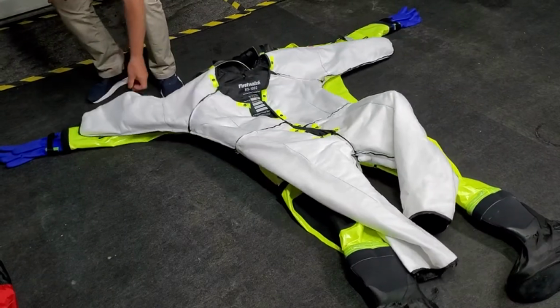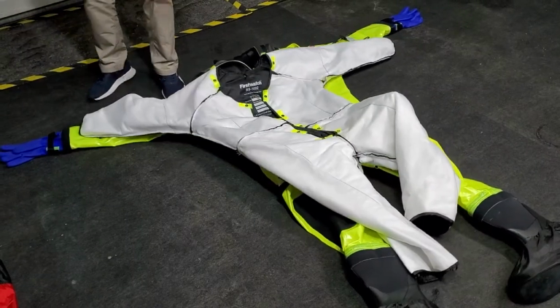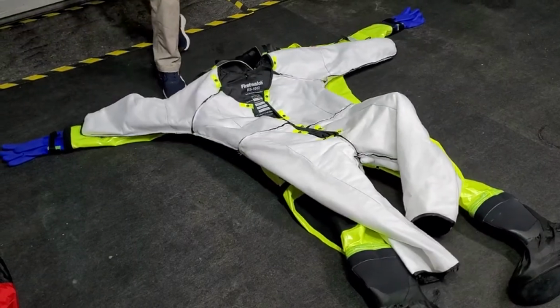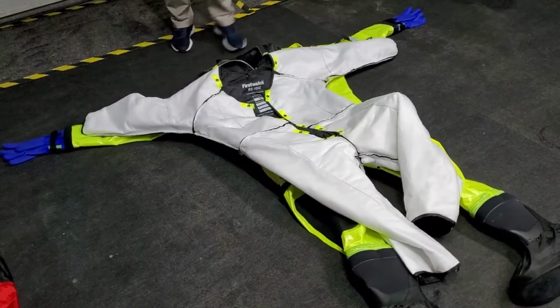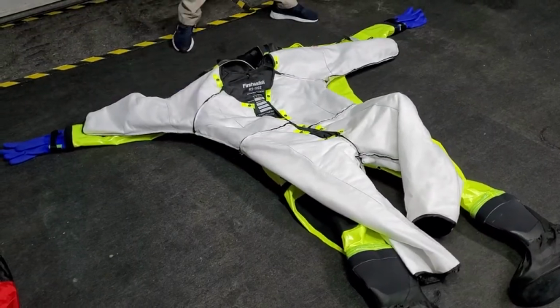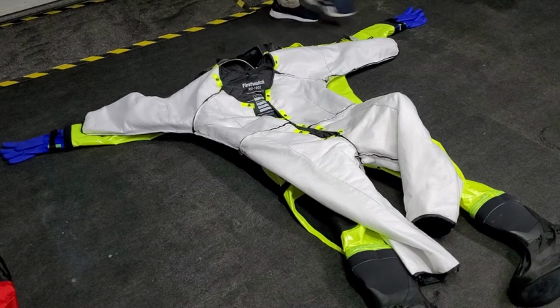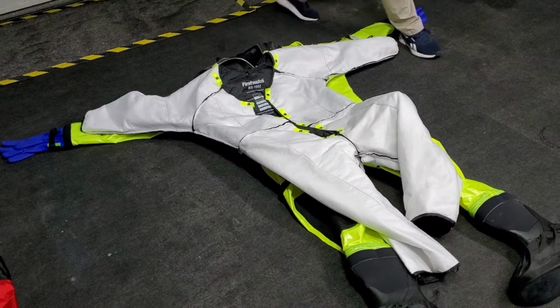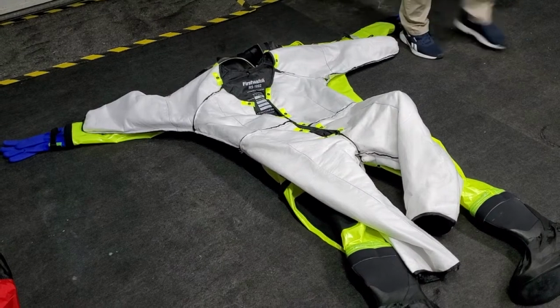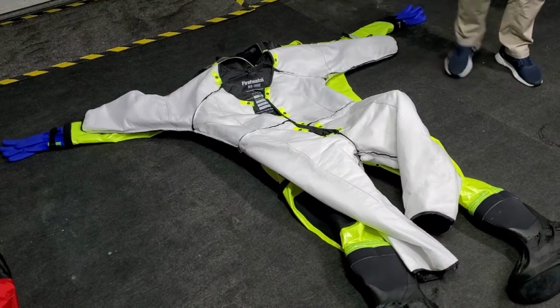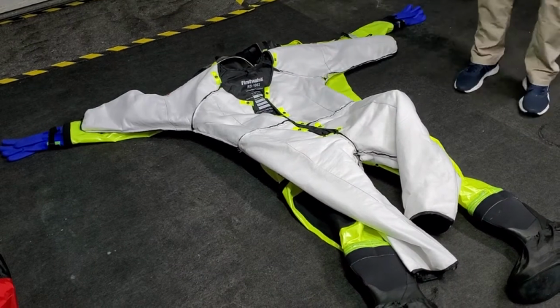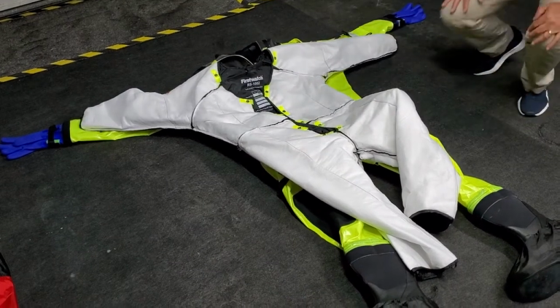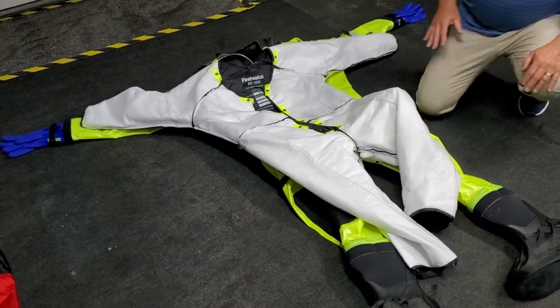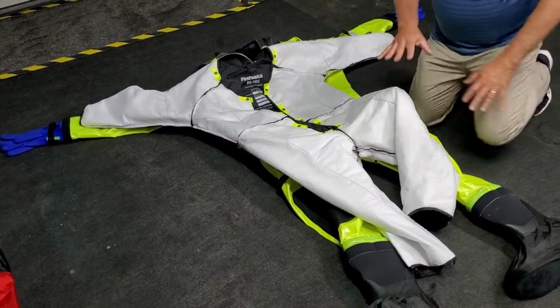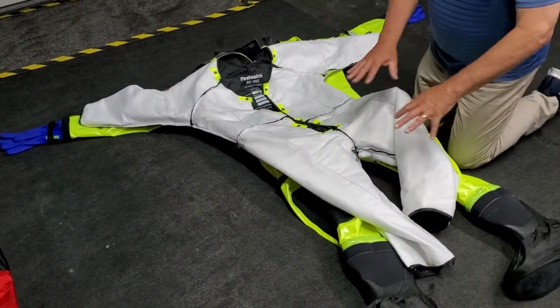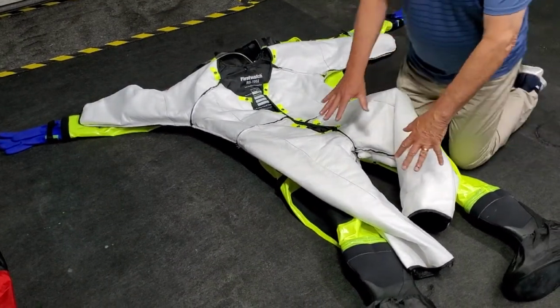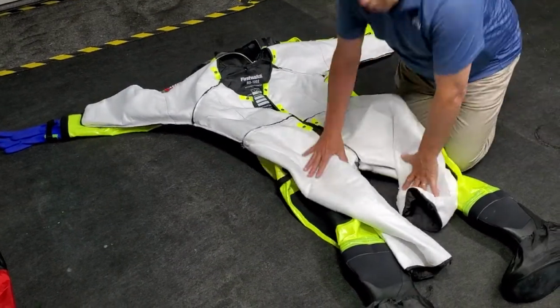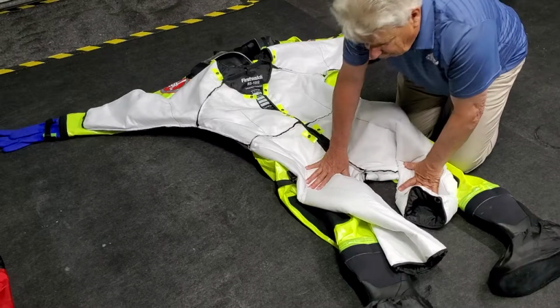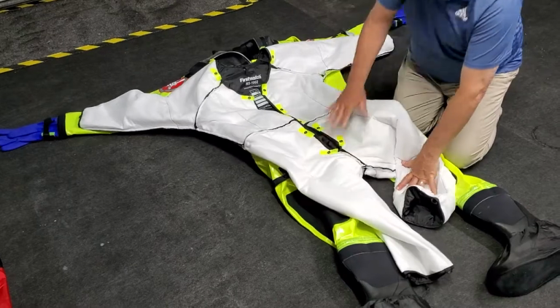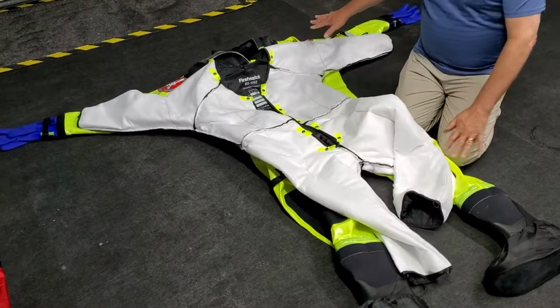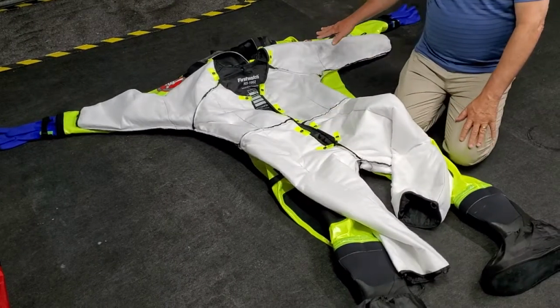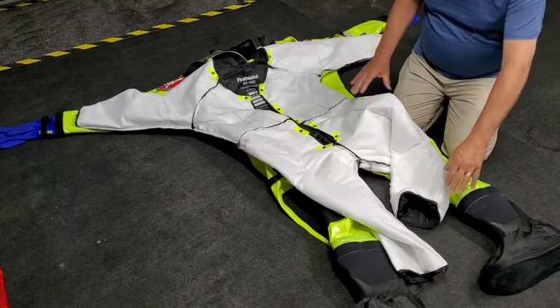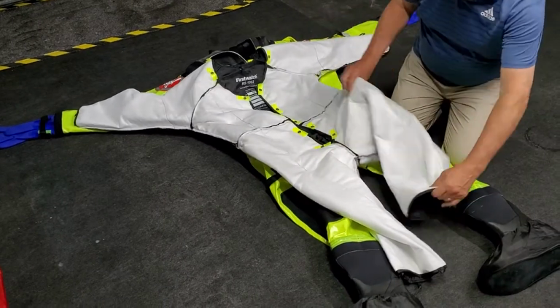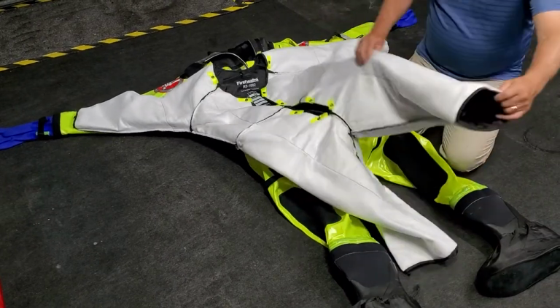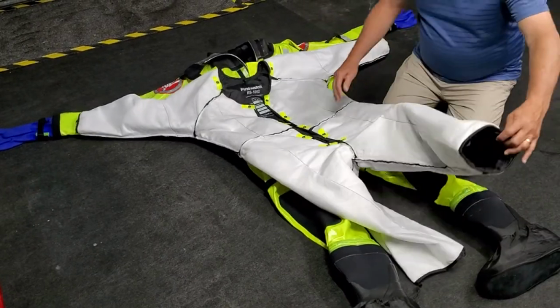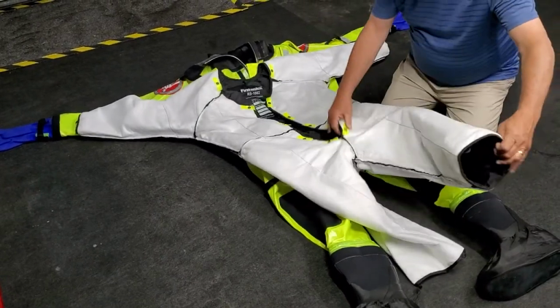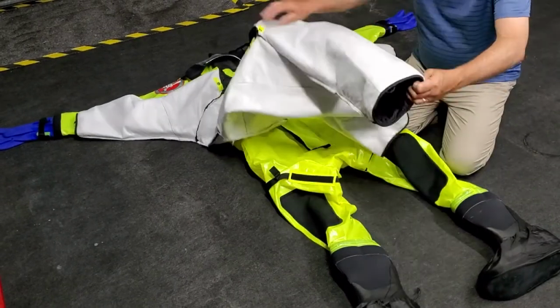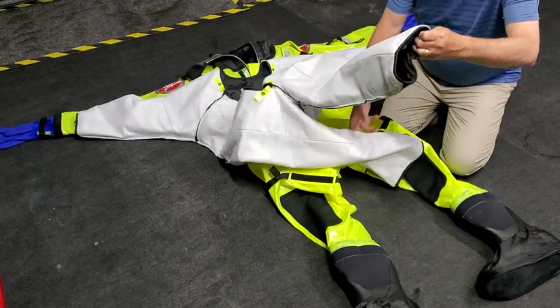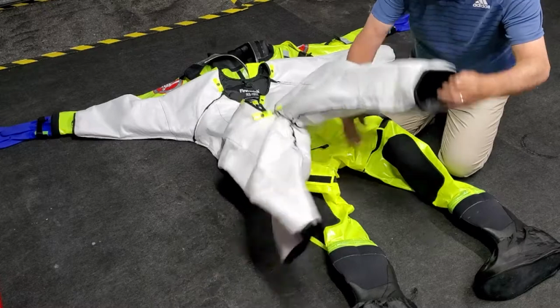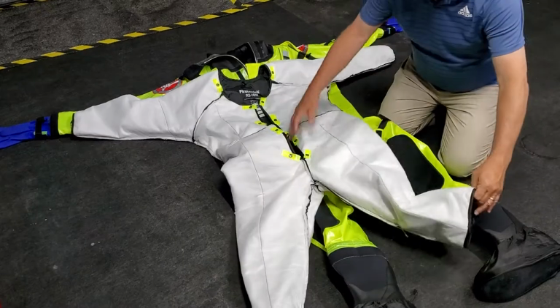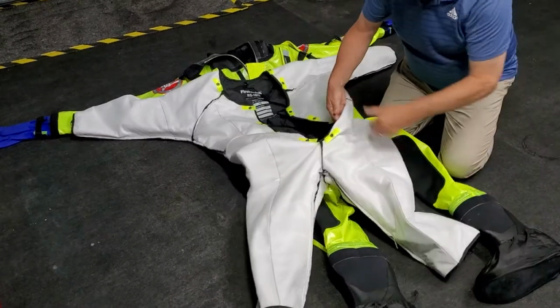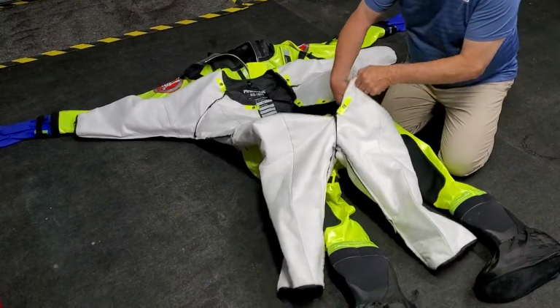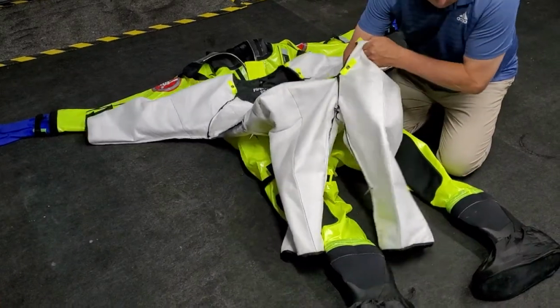Next, we will demonstrate how to reattach the liner to the shell of the ice rescue suit. Make sure that the liner and shell are completely dry before reattachment. Start by laying out the suit face up with the liner on top of the suit.